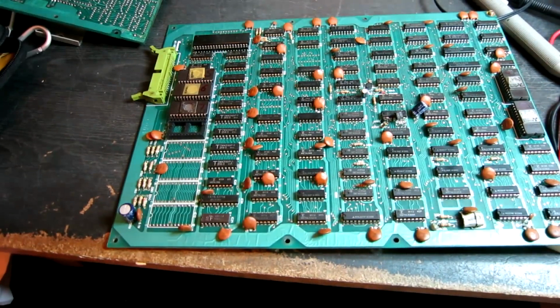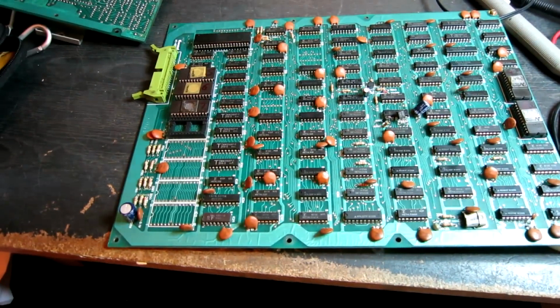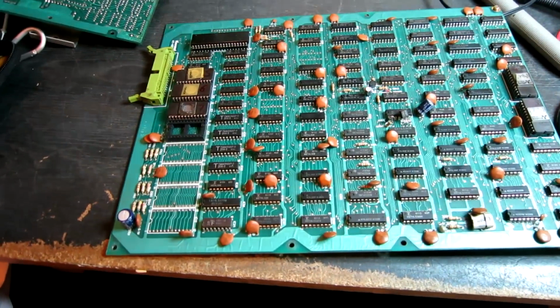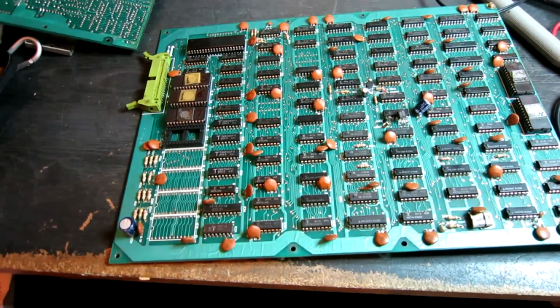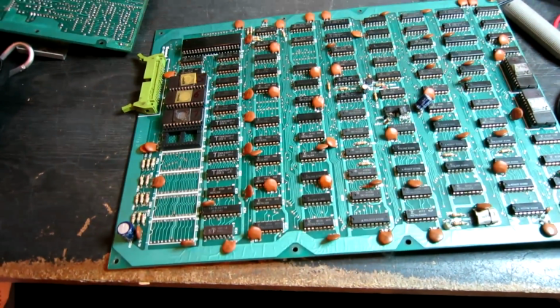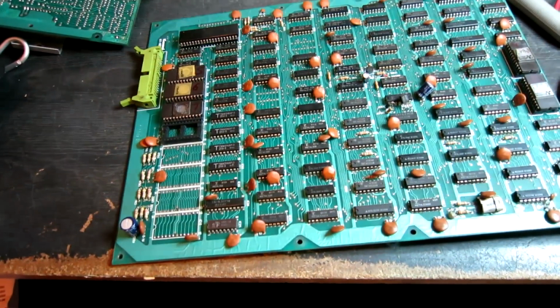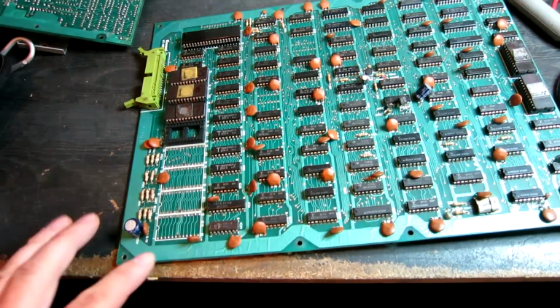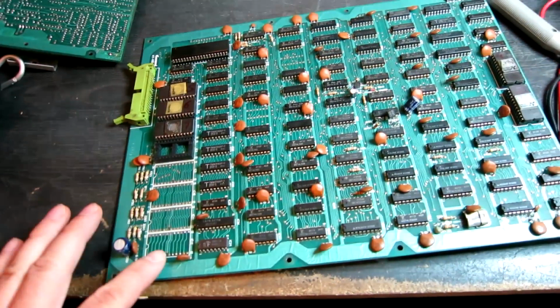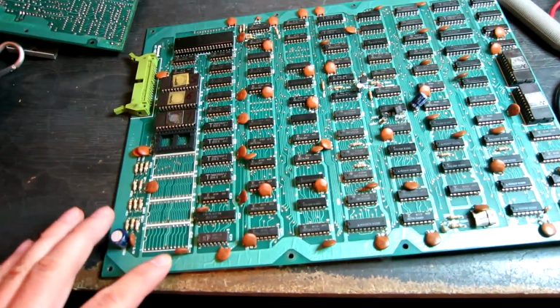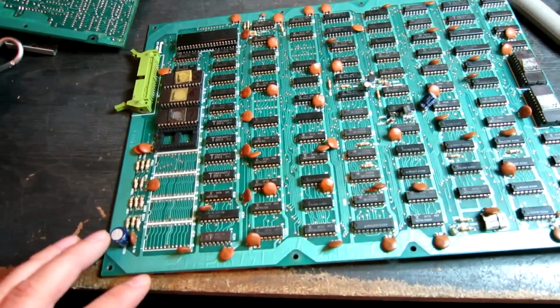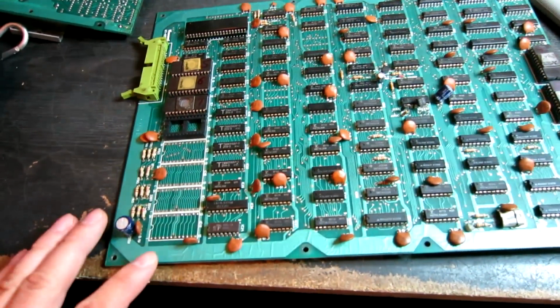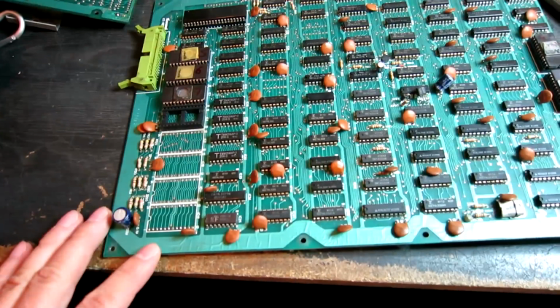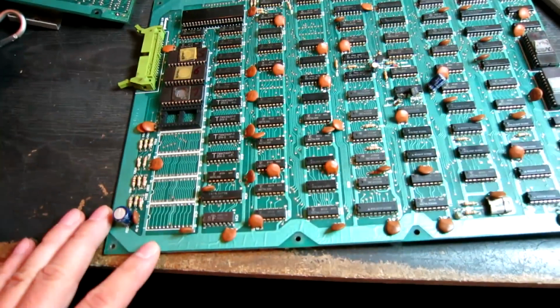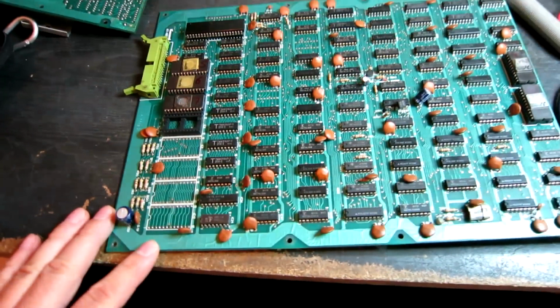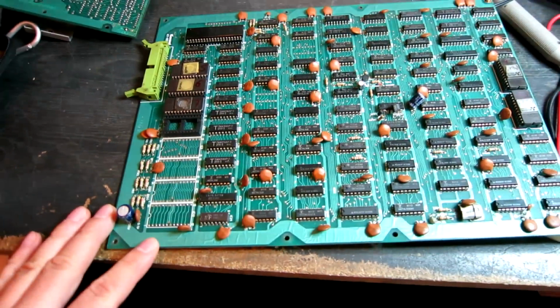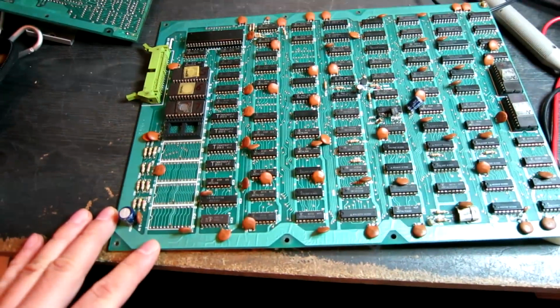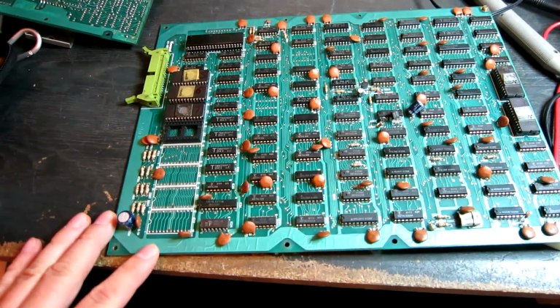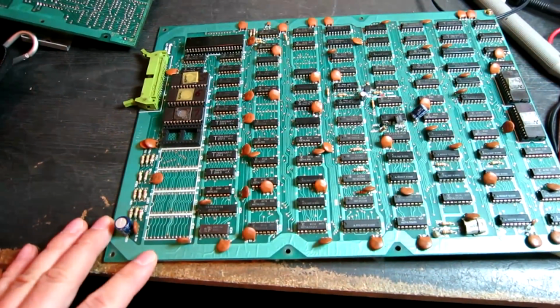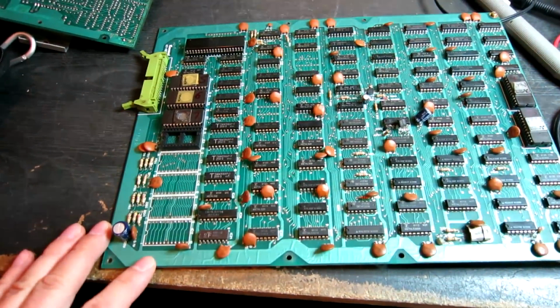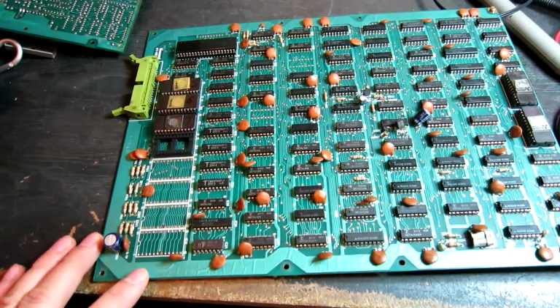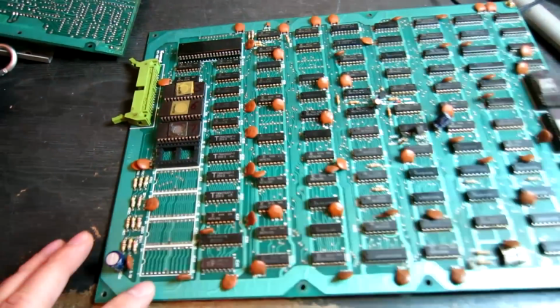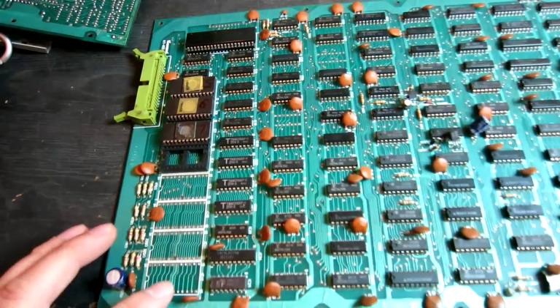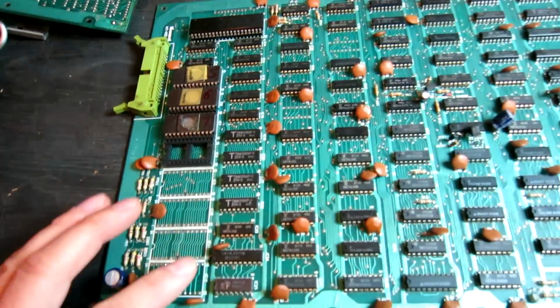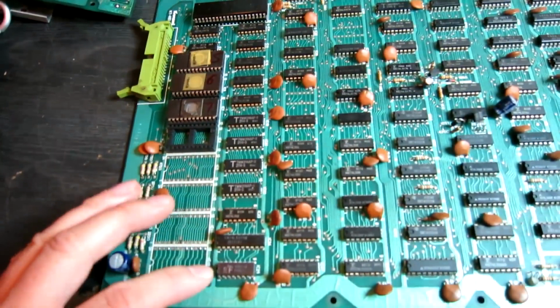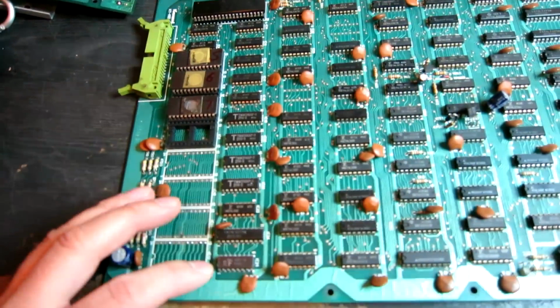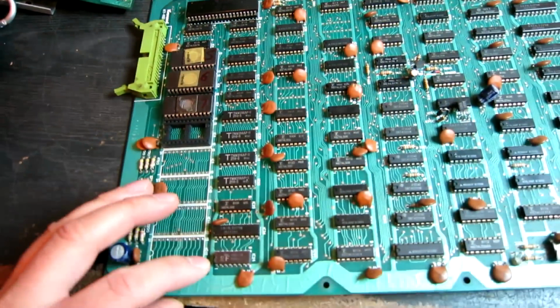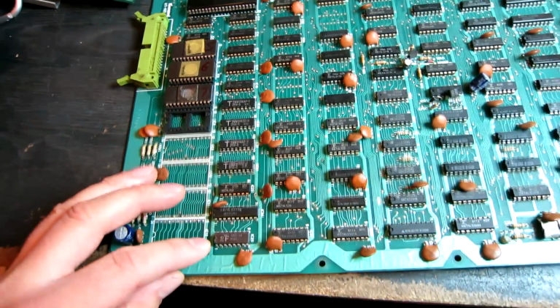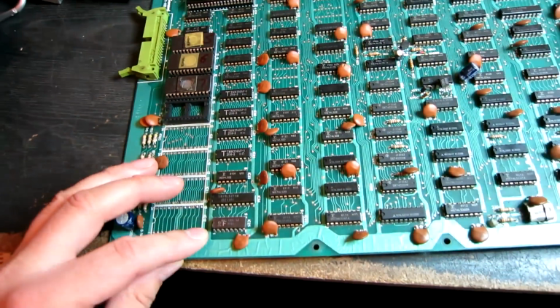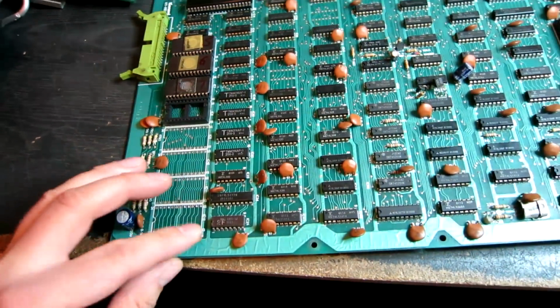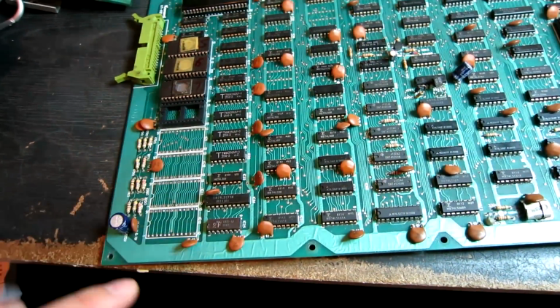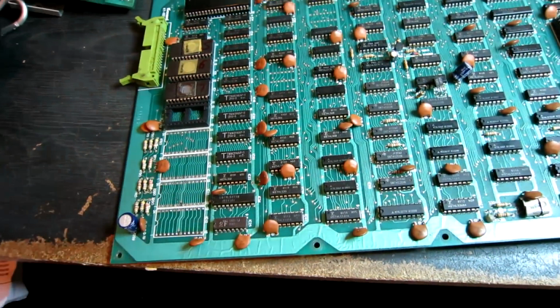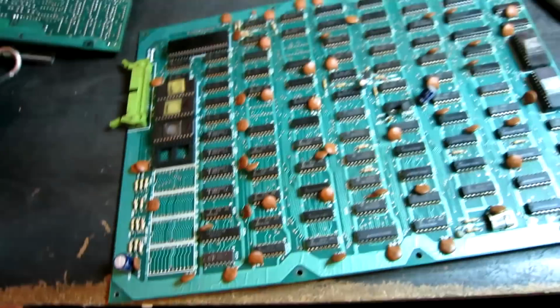Hello YouTube! Today I'm going to be converting this Frogger board to be able to save high scores and save initials in the high score table.